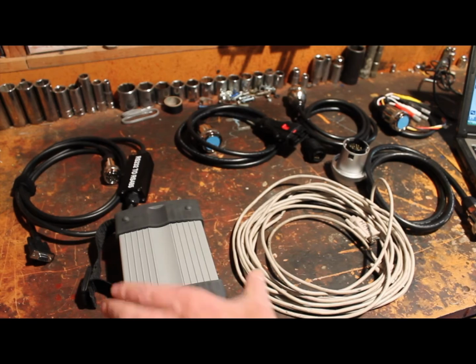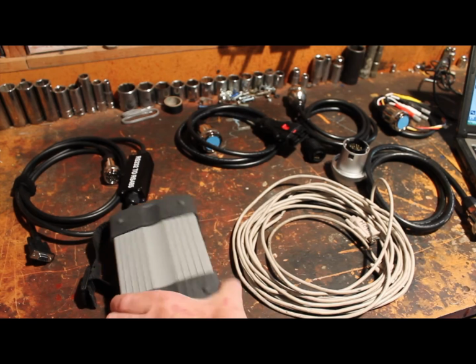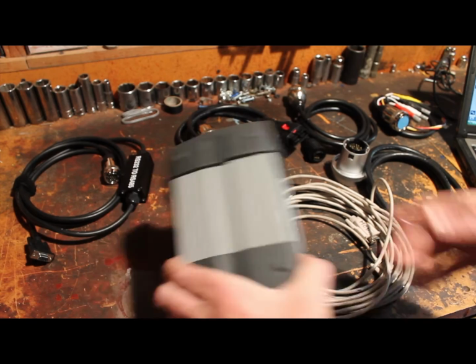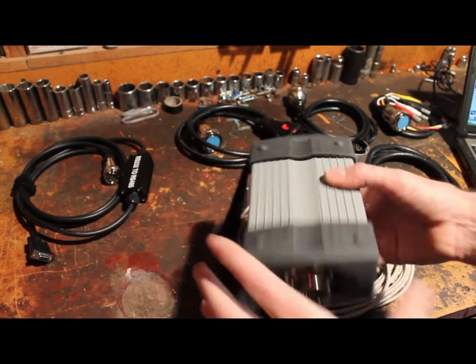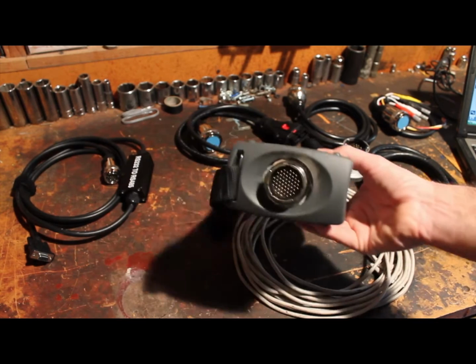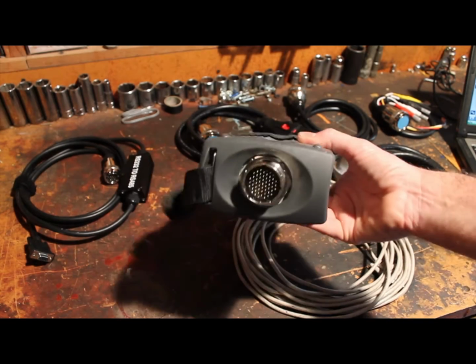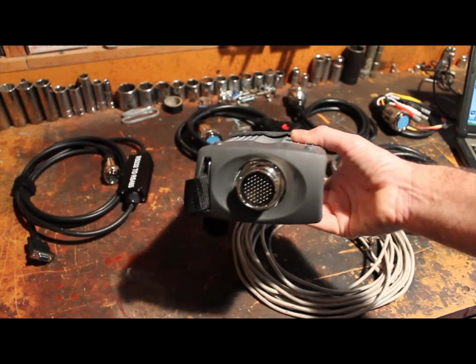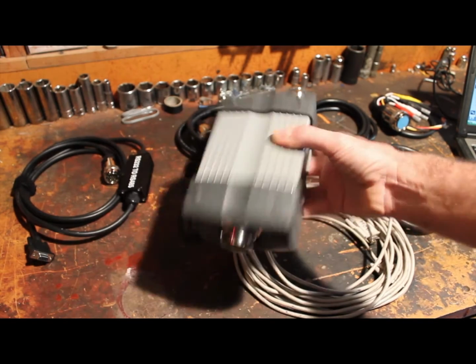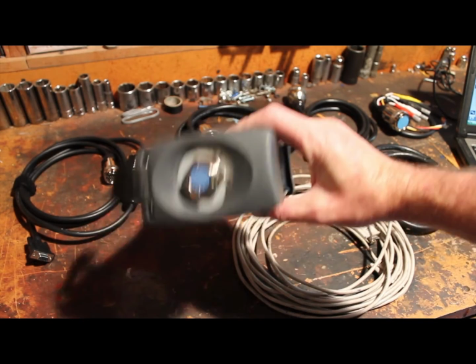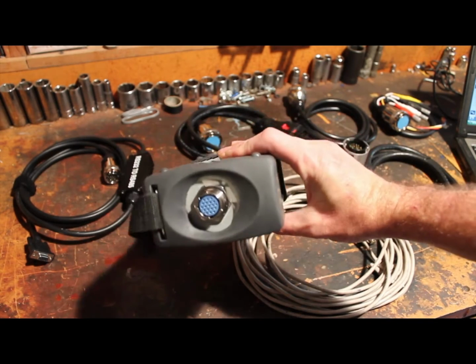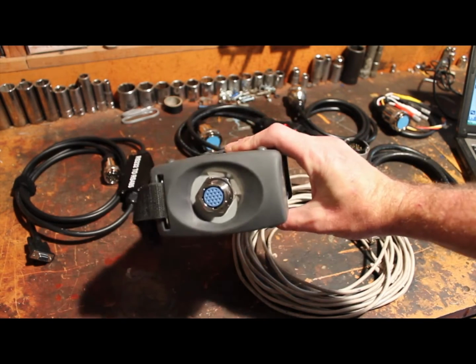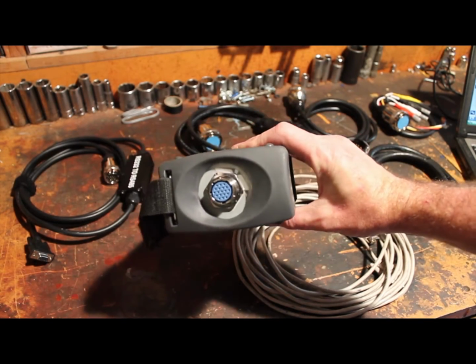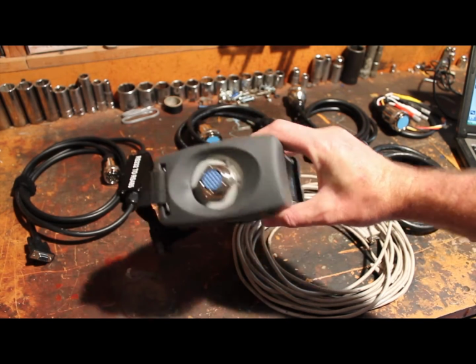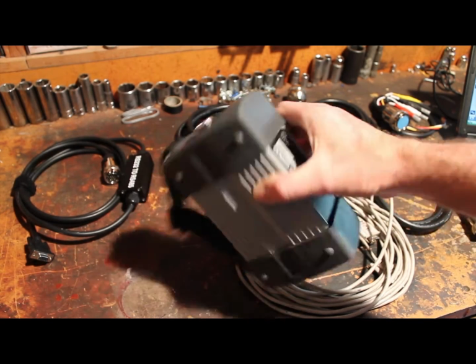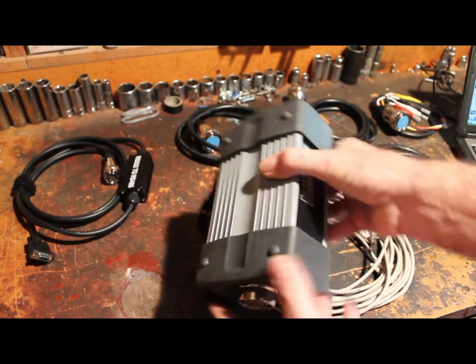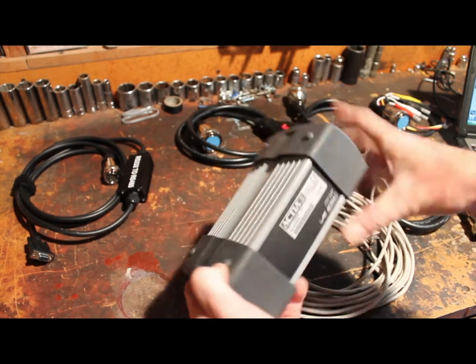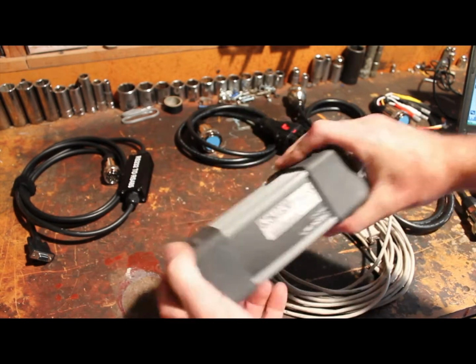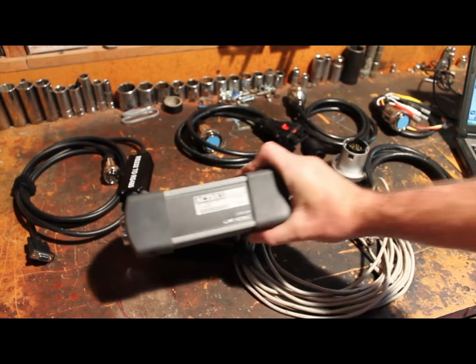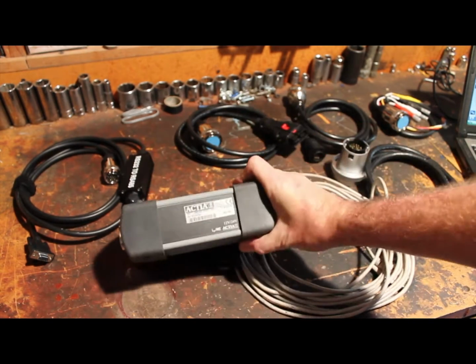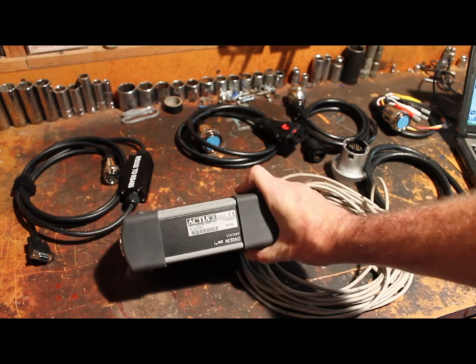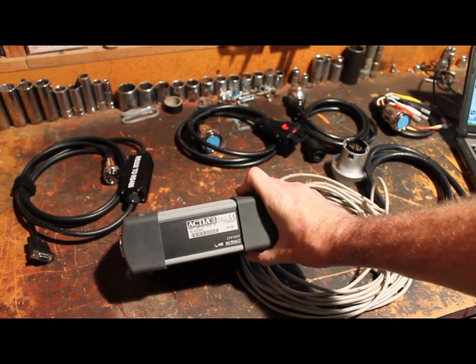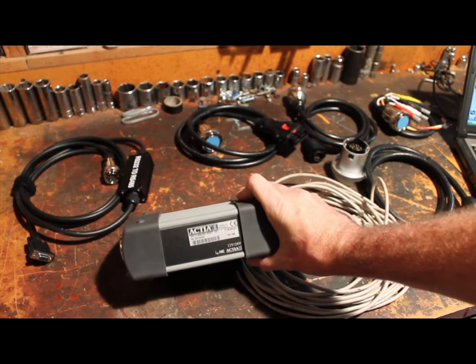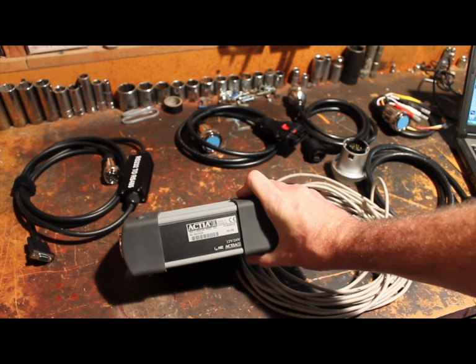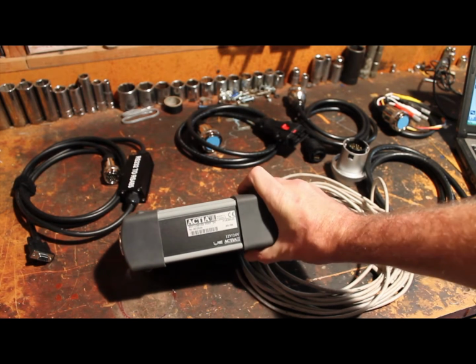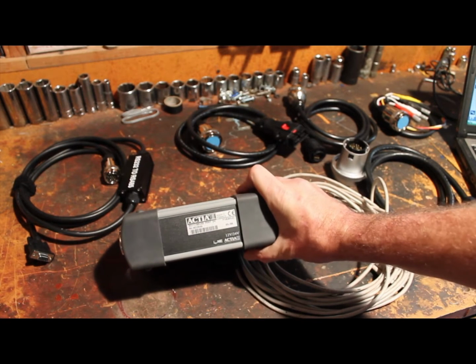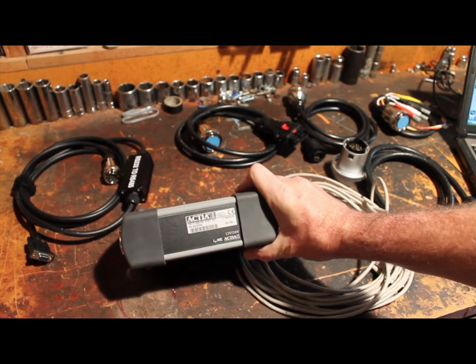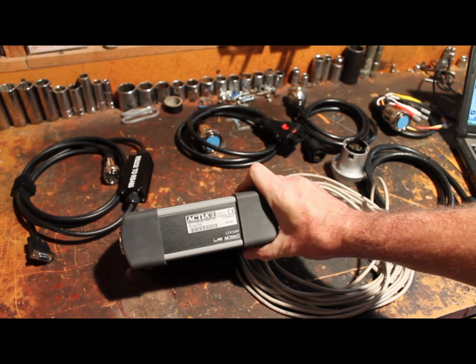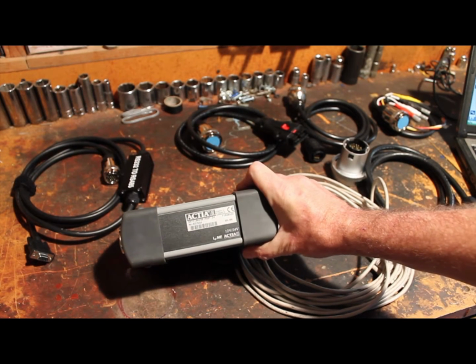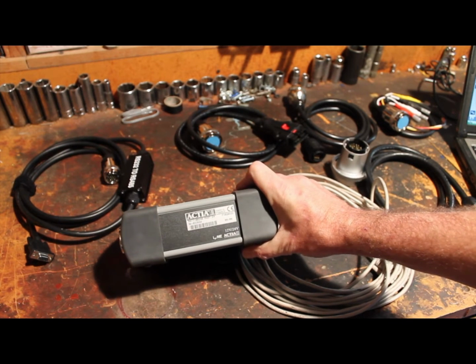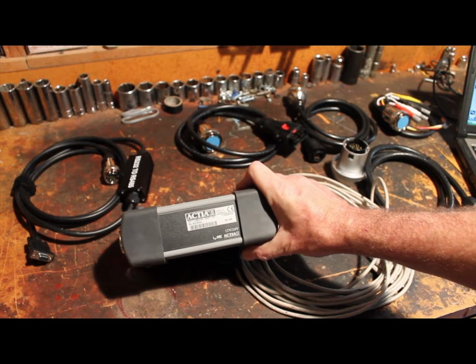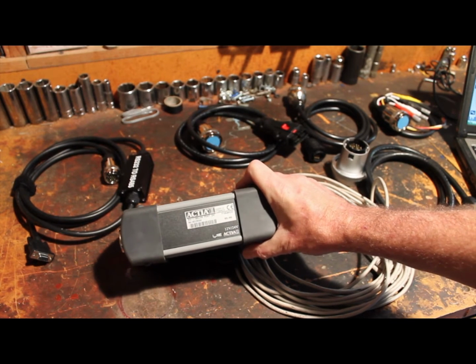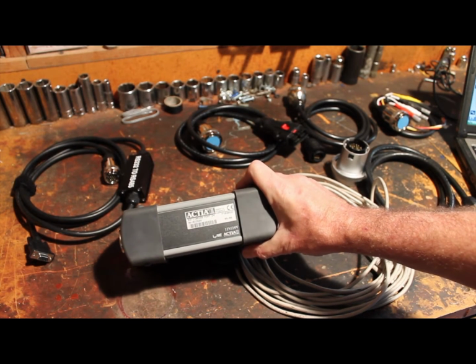The first thing you need is a multiplexer. There it is. It has two connectors, one on each side. This thing is made by Actia — it says it's made in France.